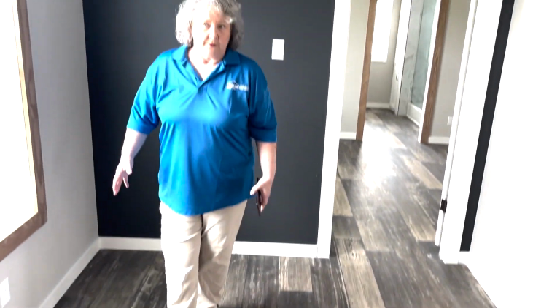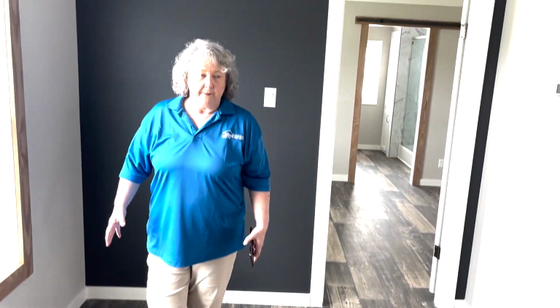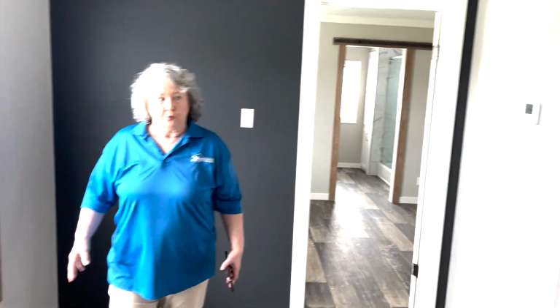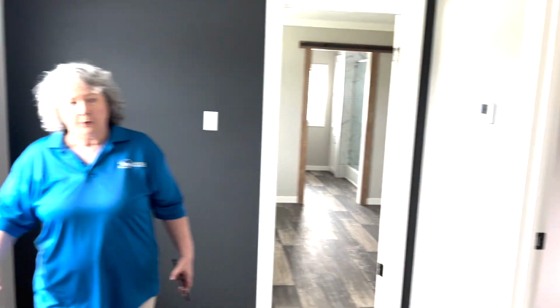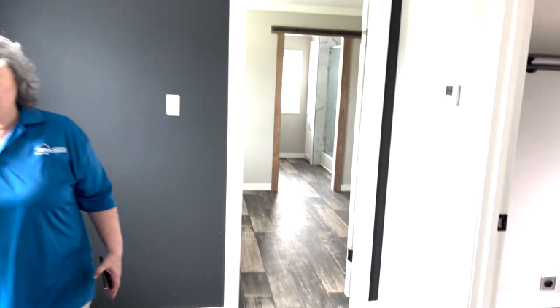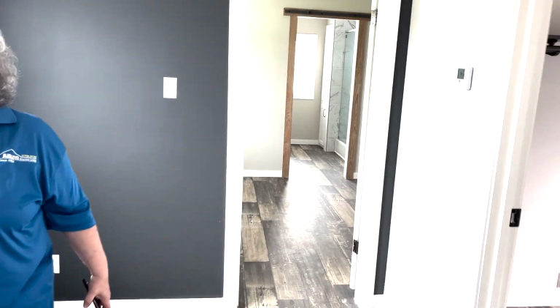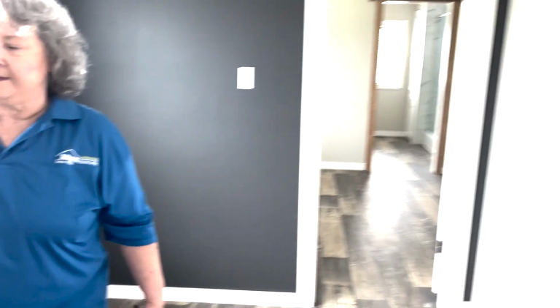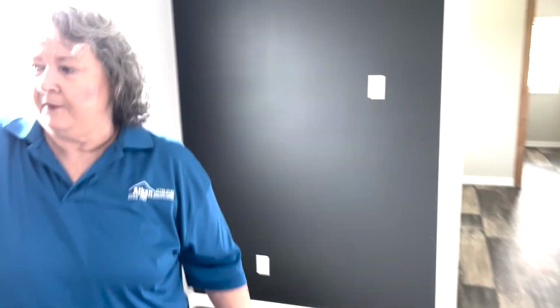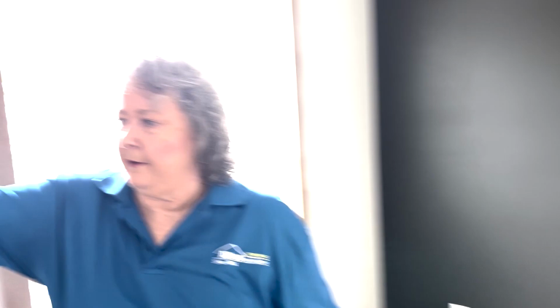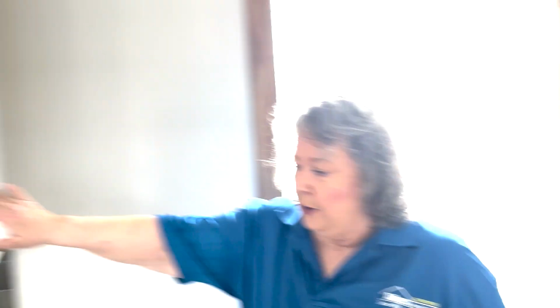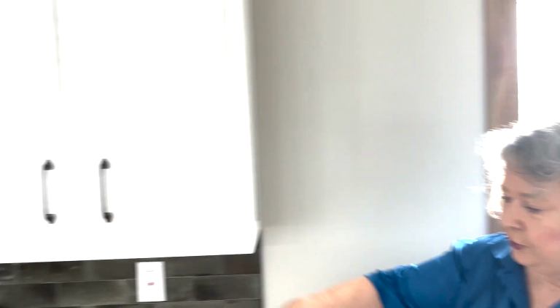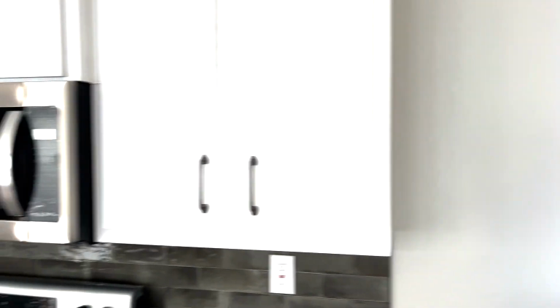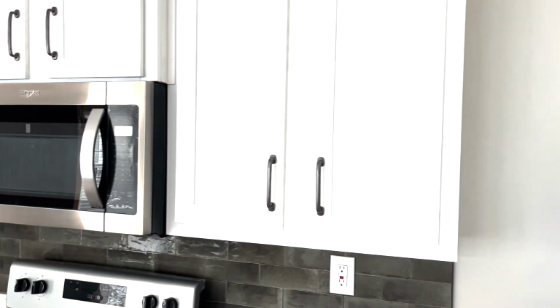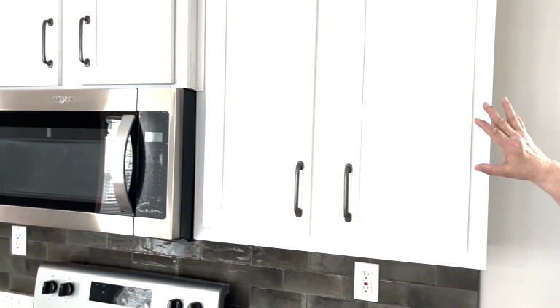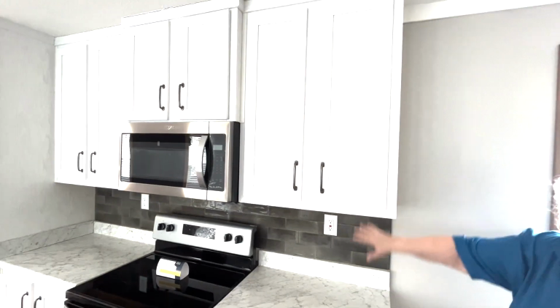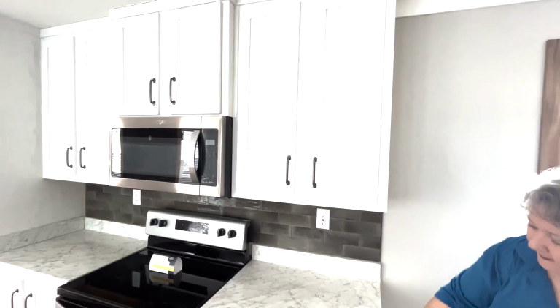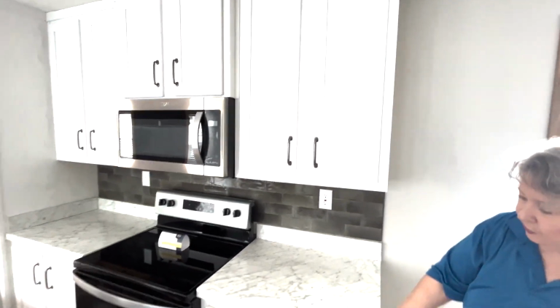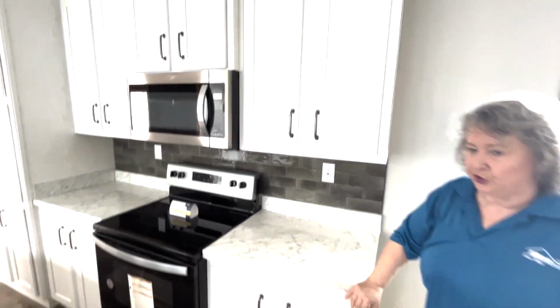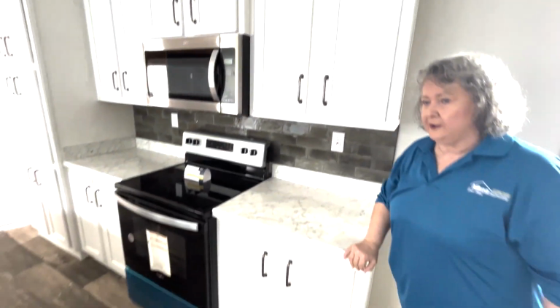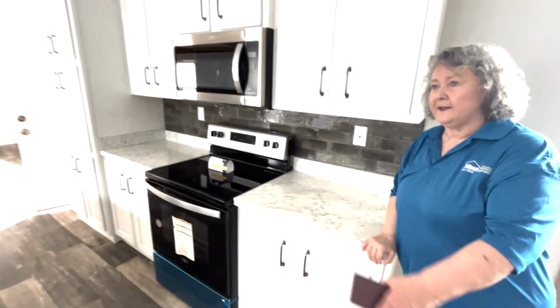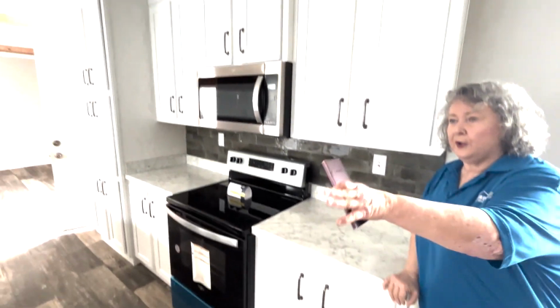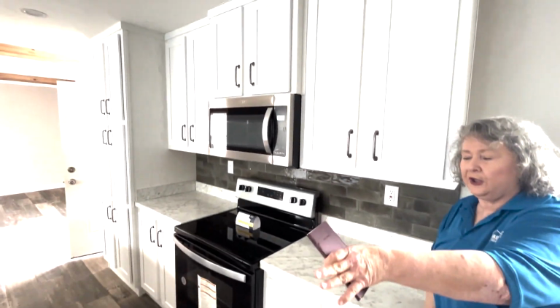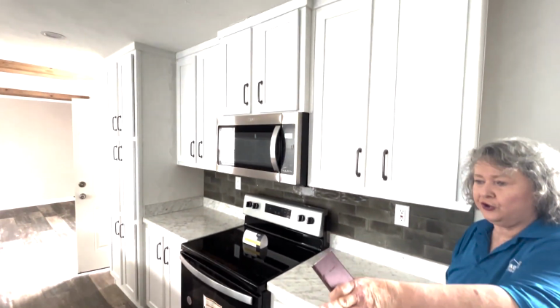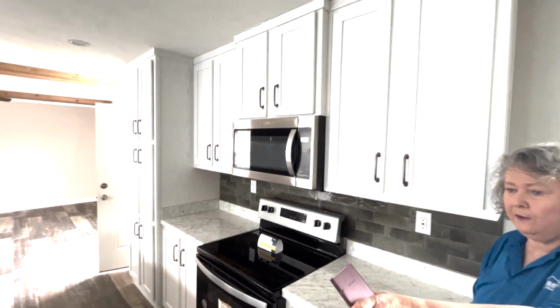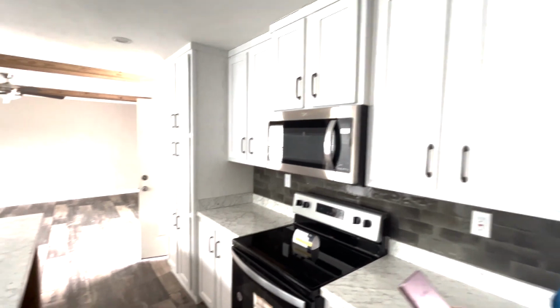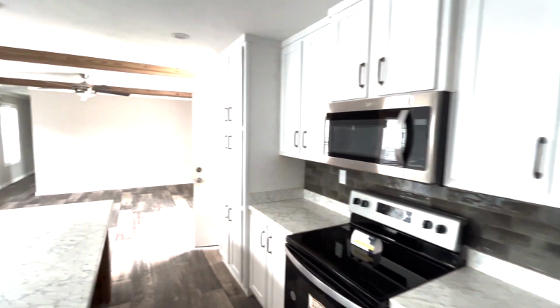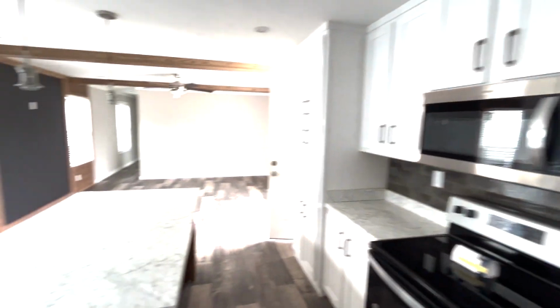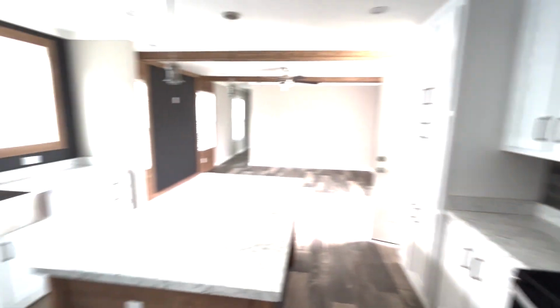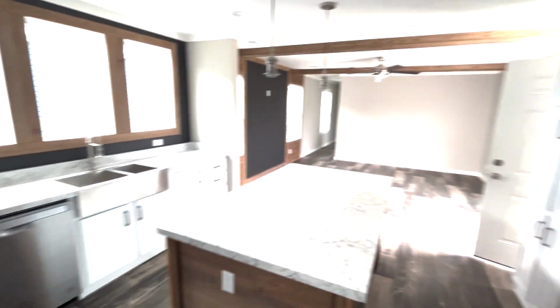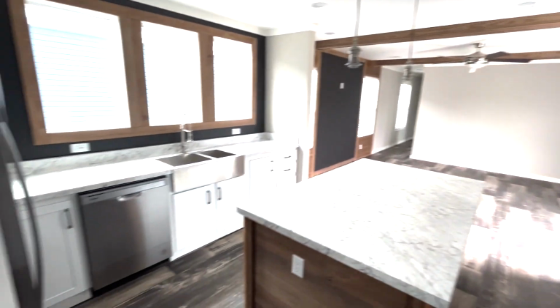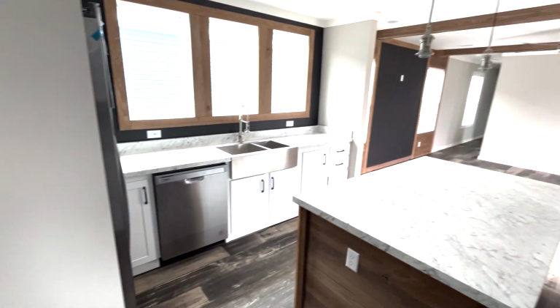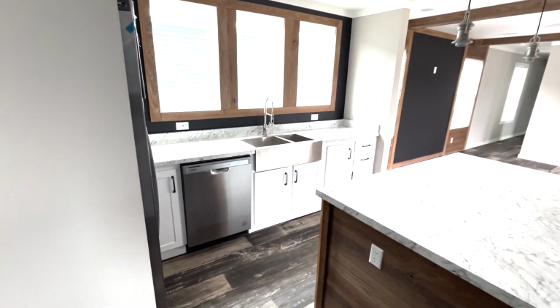You got your wall-to-wall cabinets. Over here you got your stove, your cabinets, your counter space. Over there you got your sink and your cabinets too.